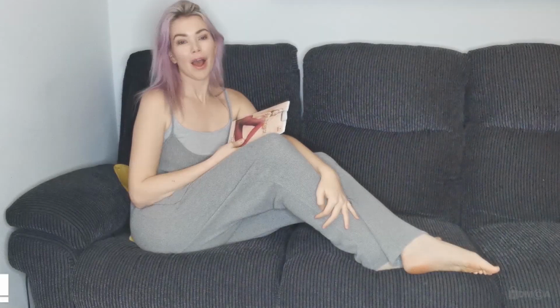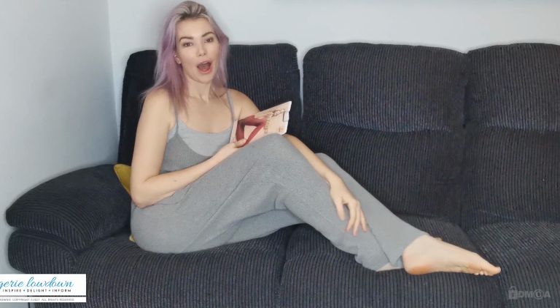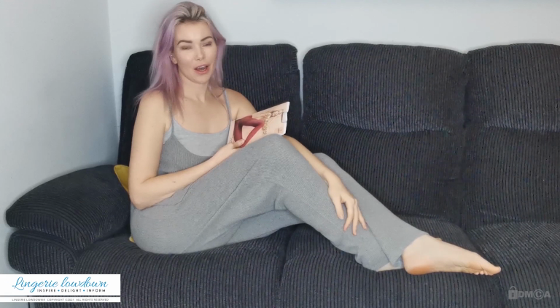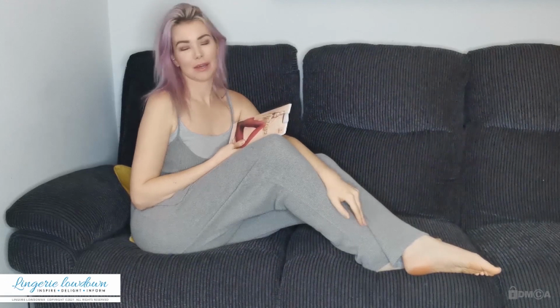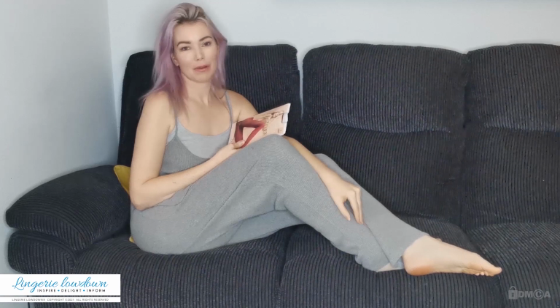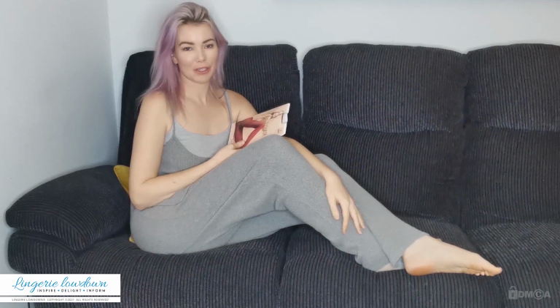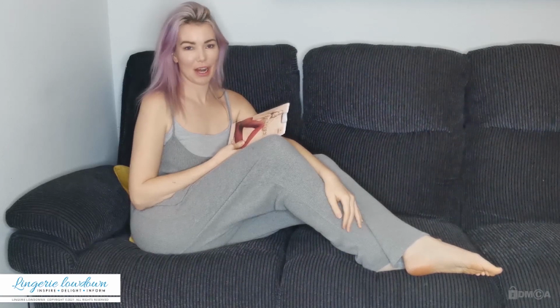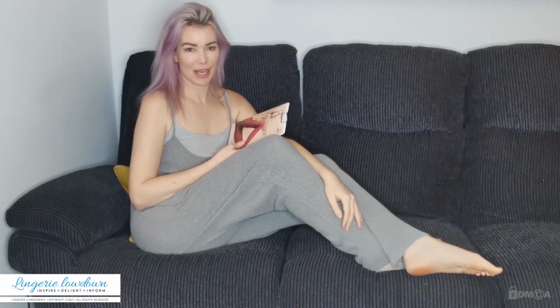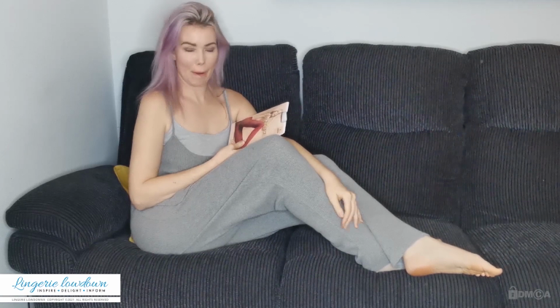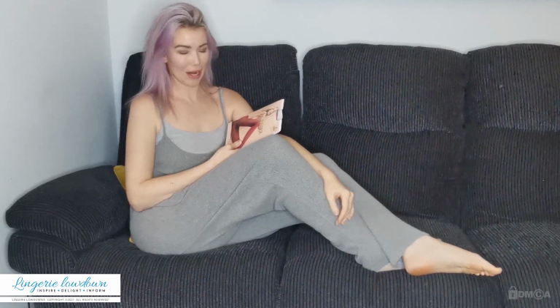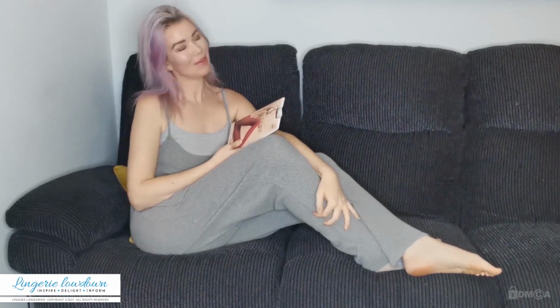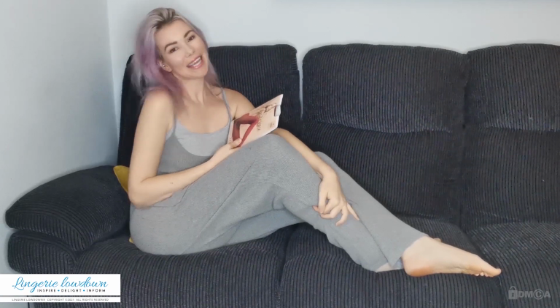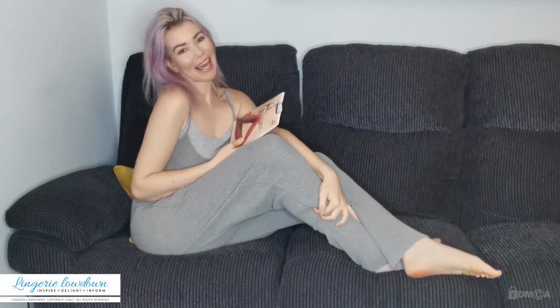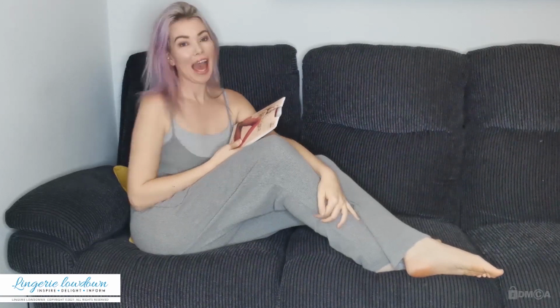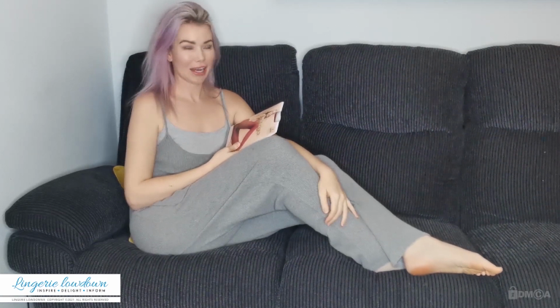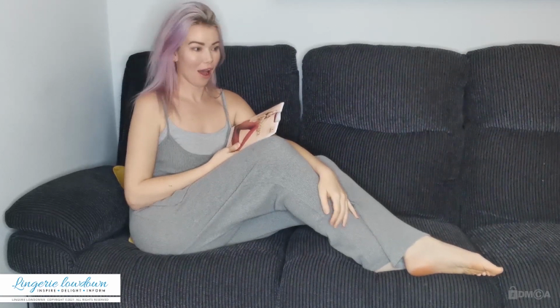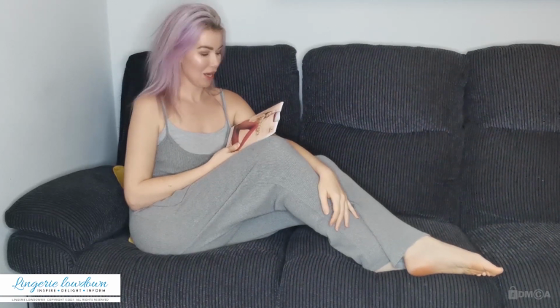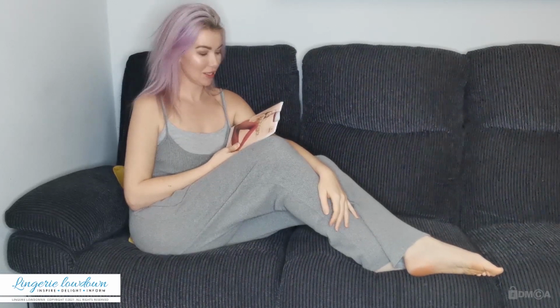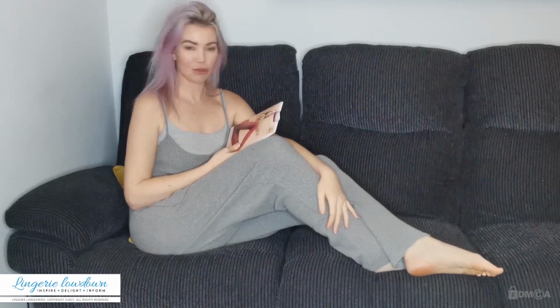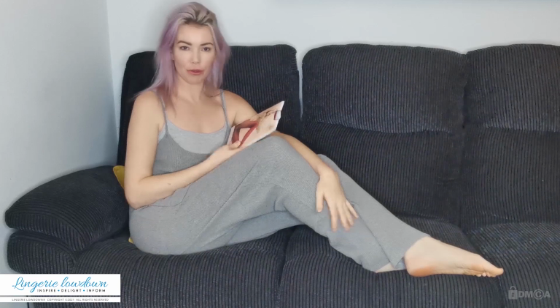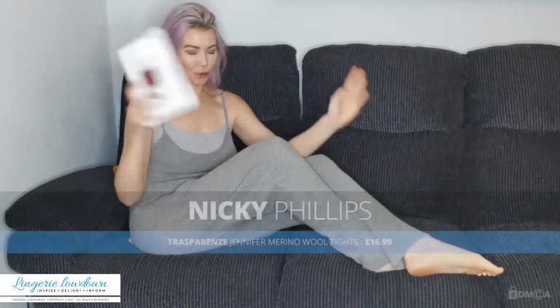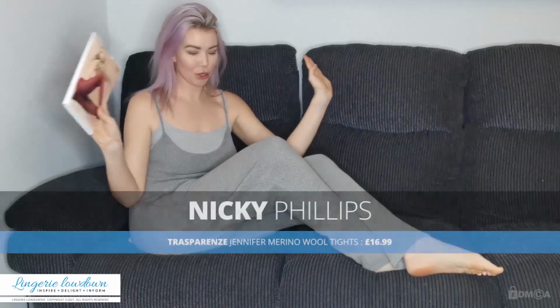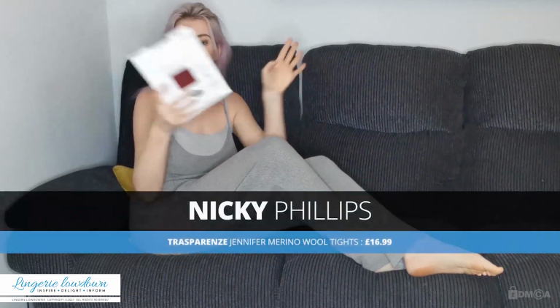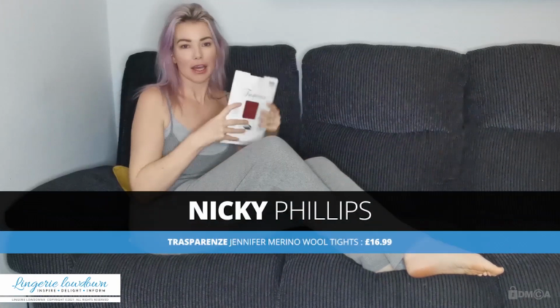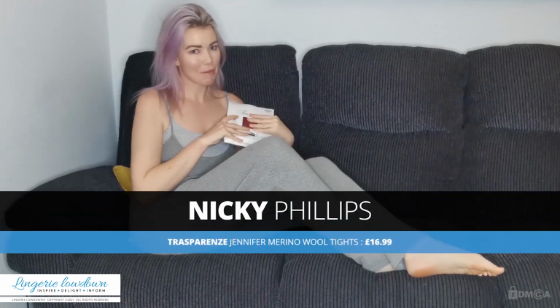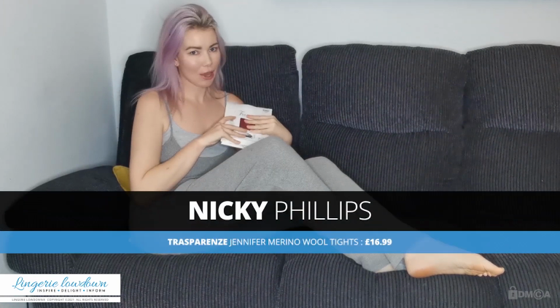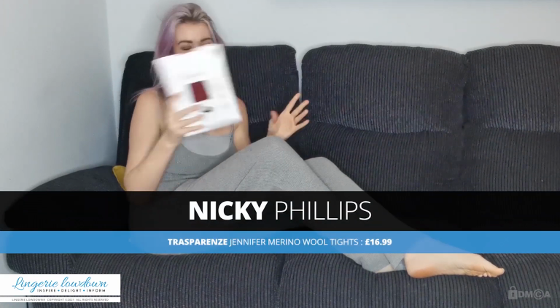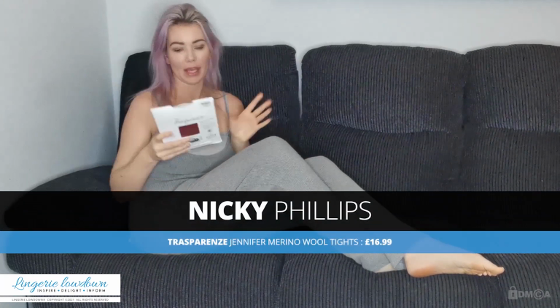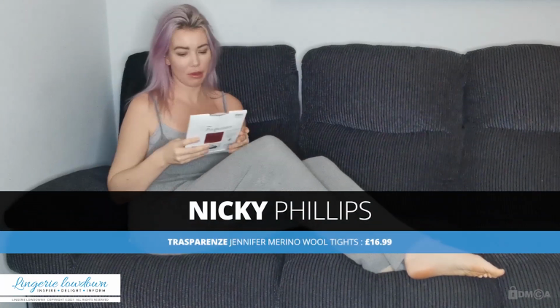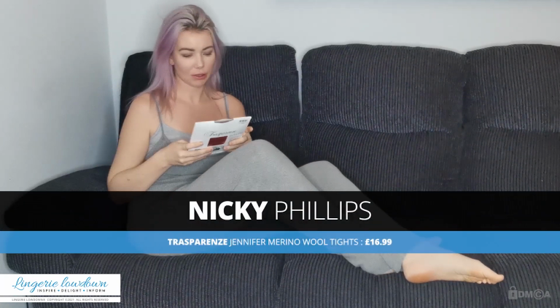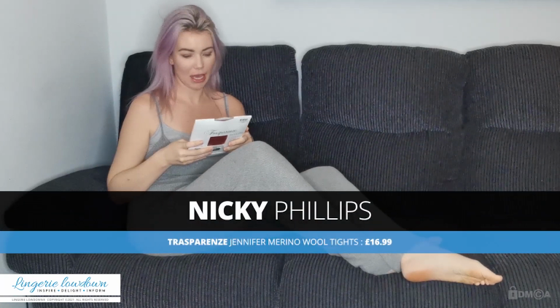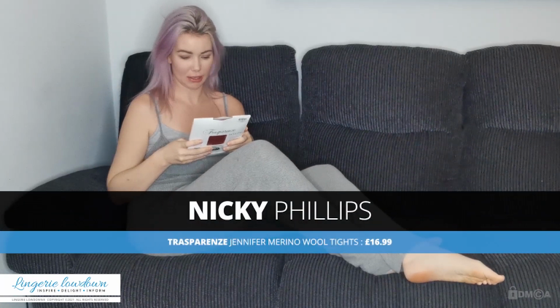Hi guys and welcome to Lingerie Lowdown. My name is Nikki and I am here today to review for you some leg wear. Can you guess what it is?